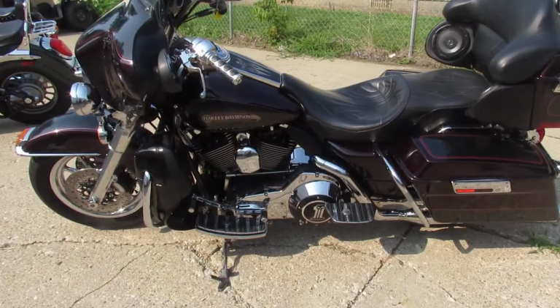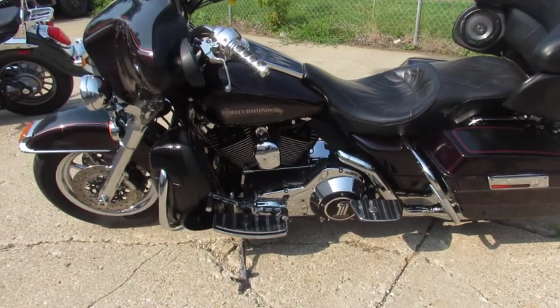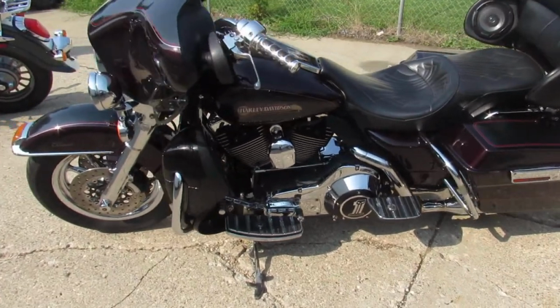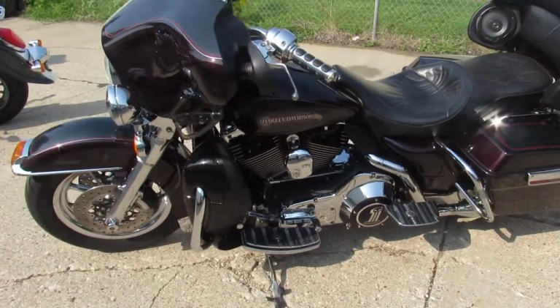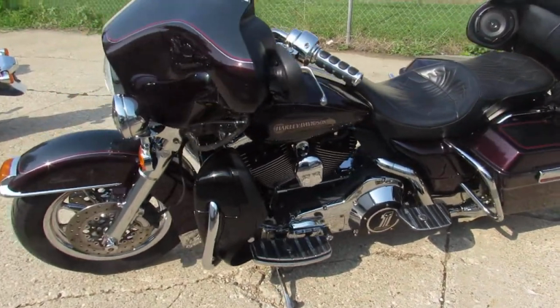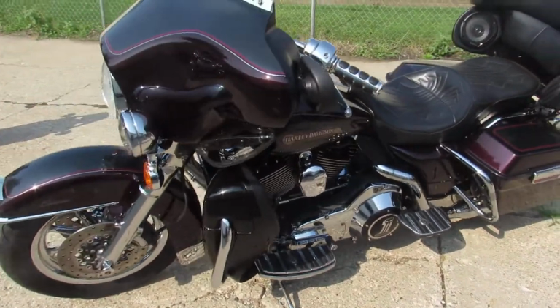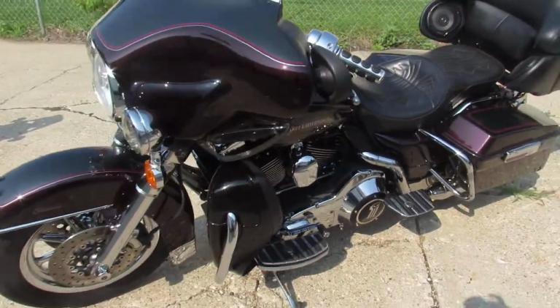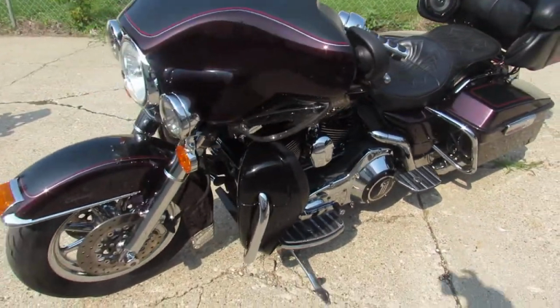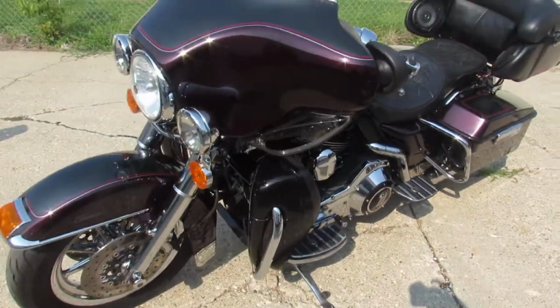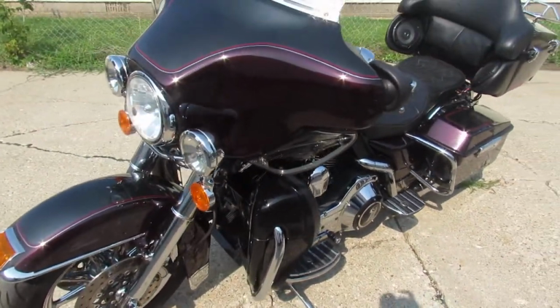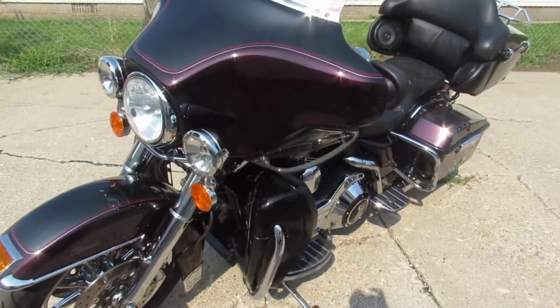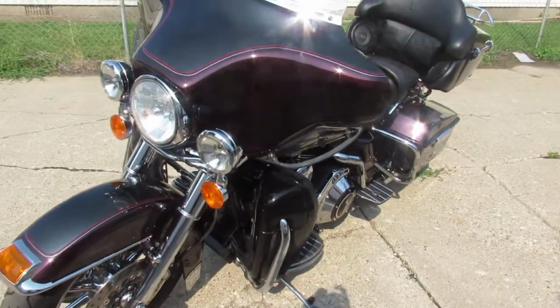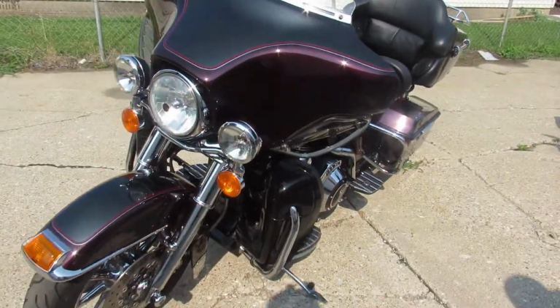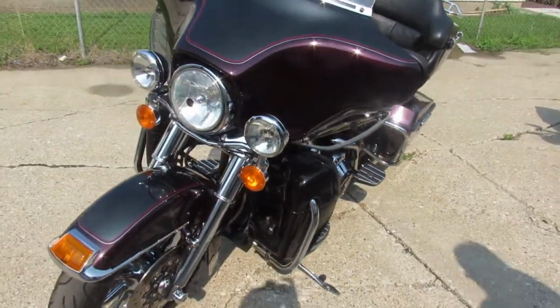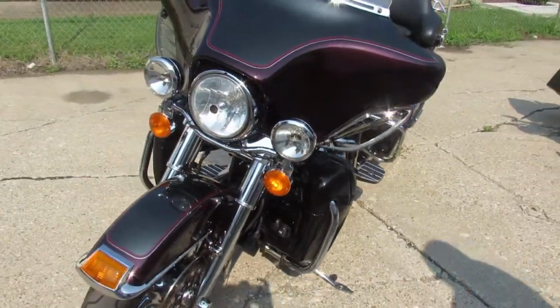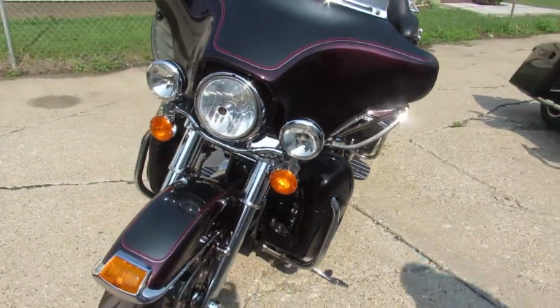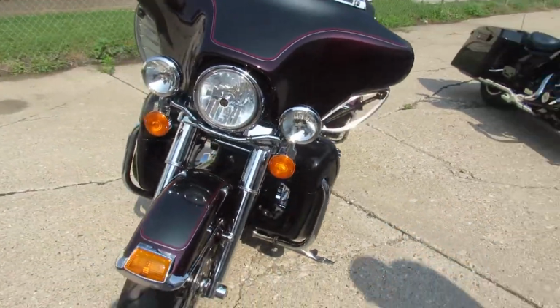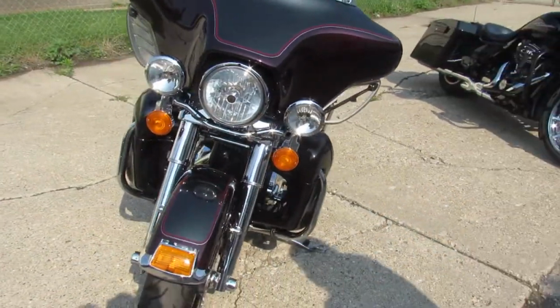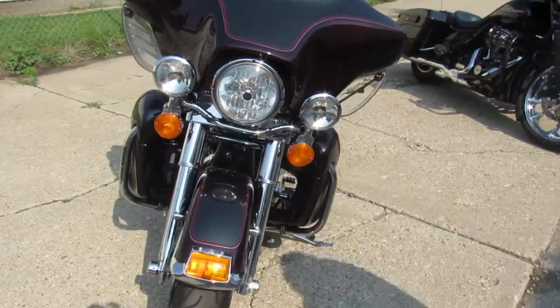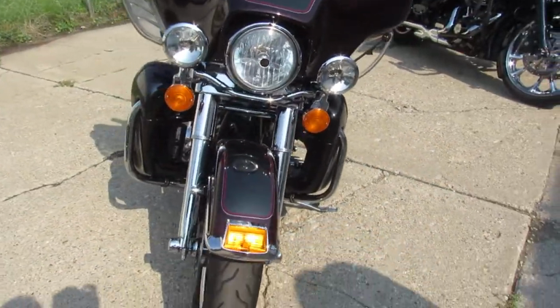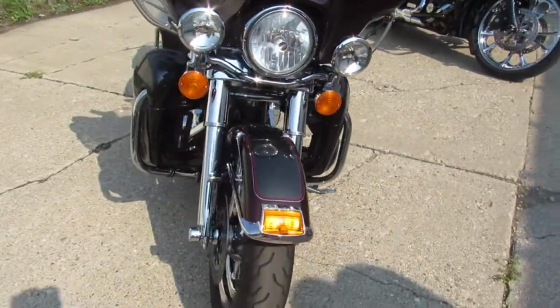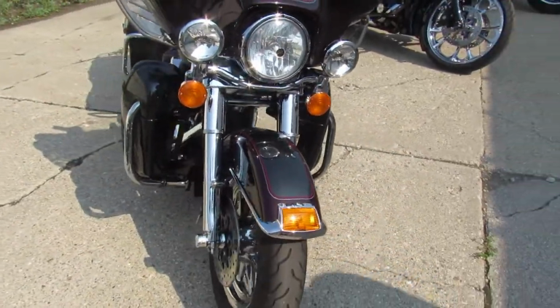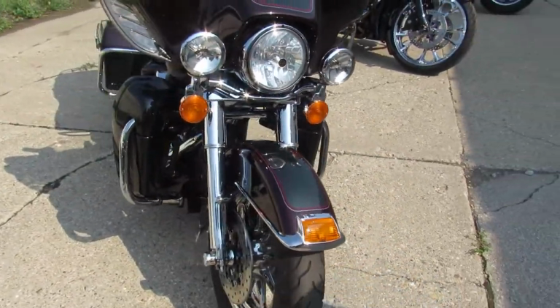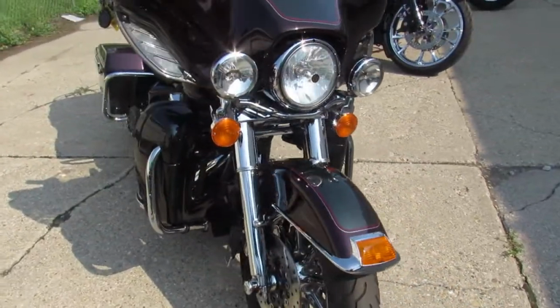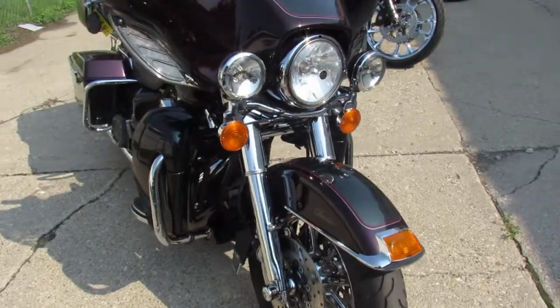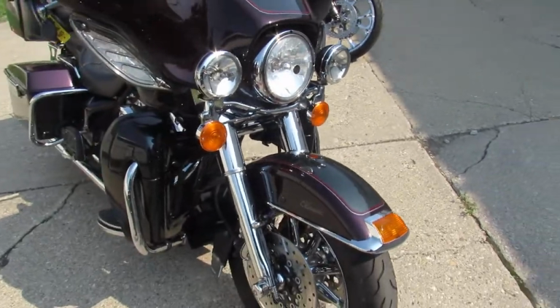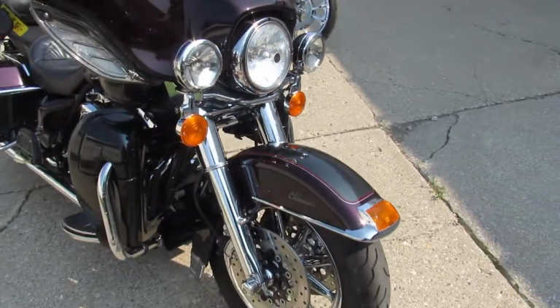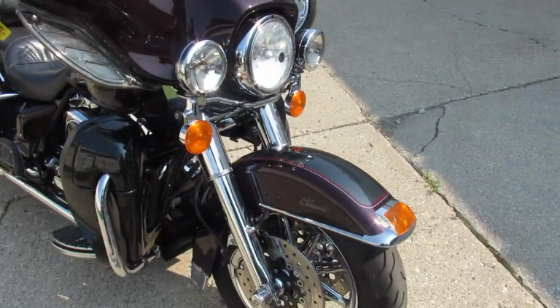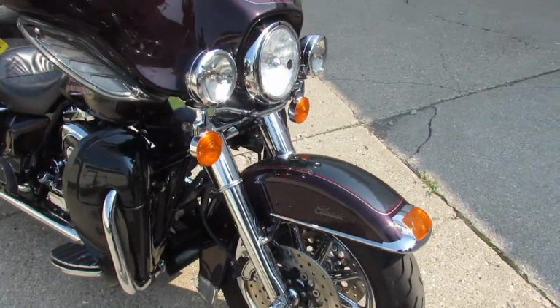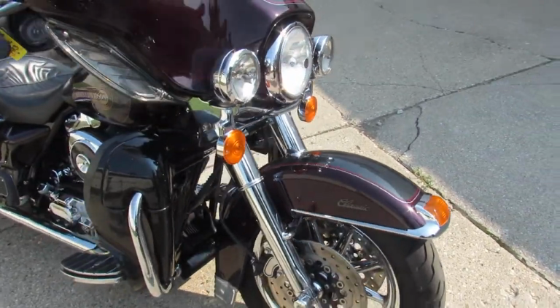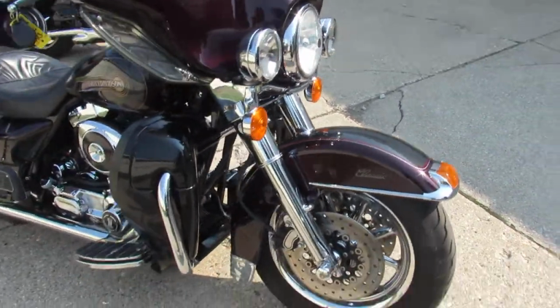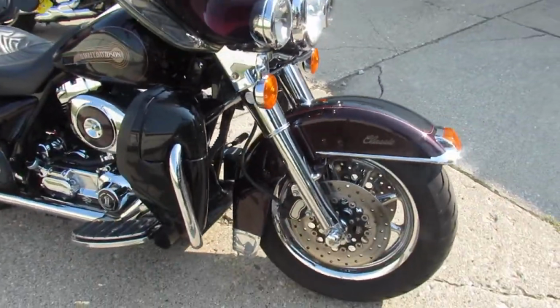Hey guys, ApprovalPowerSports.com here doing some videos on some bikes we just got in. Check this 2005 ElectroLite out. This one's only got 32,624 miles — it's super clean.